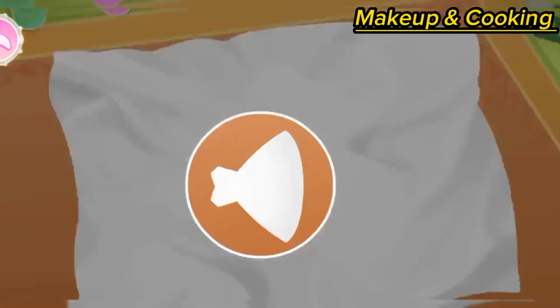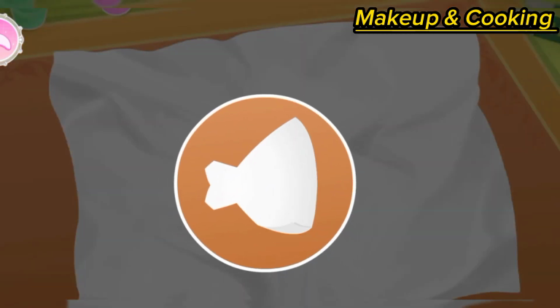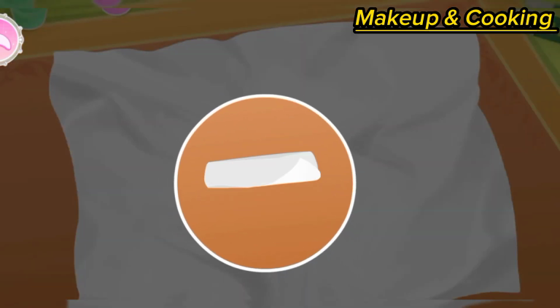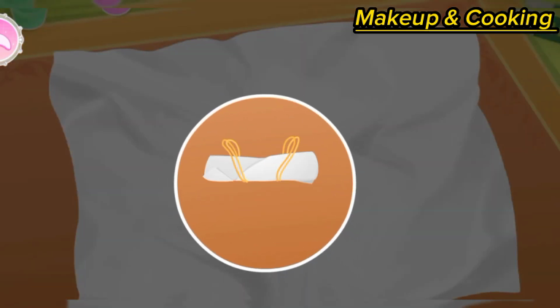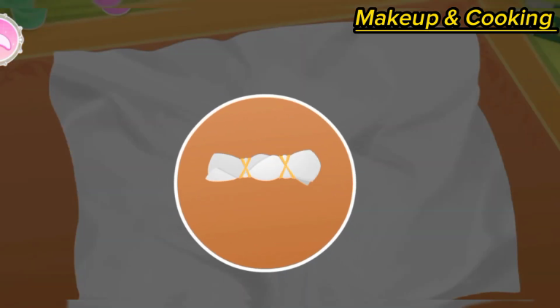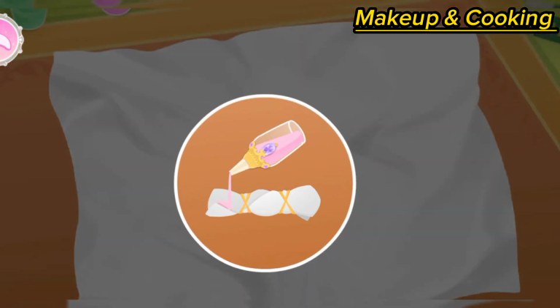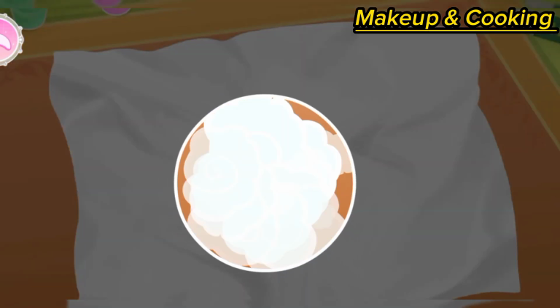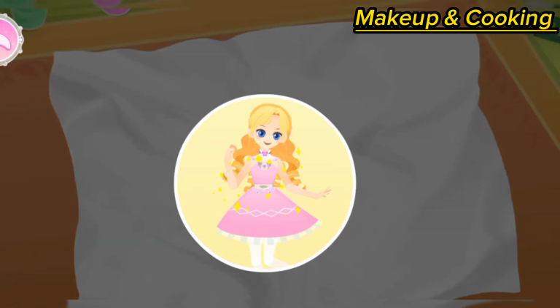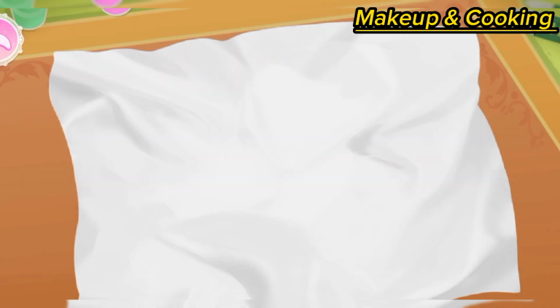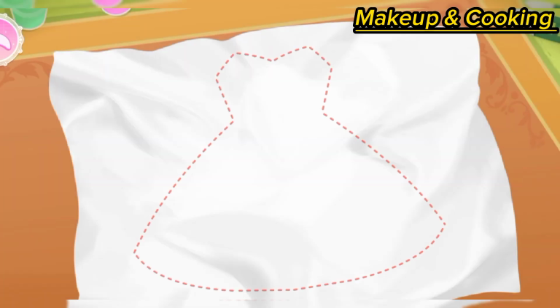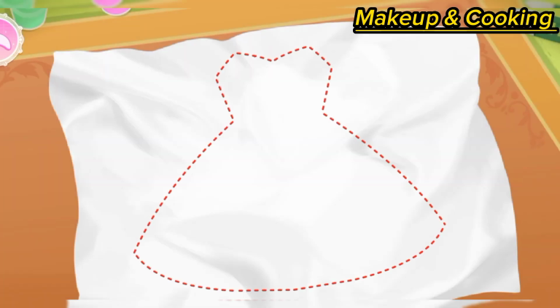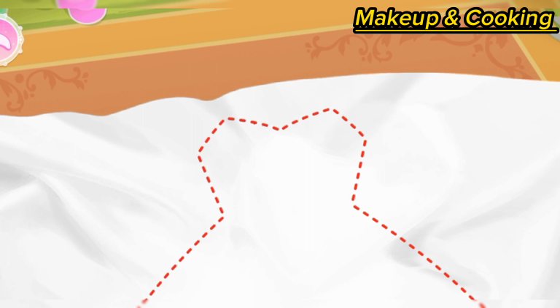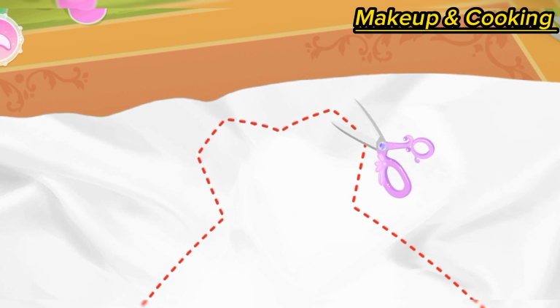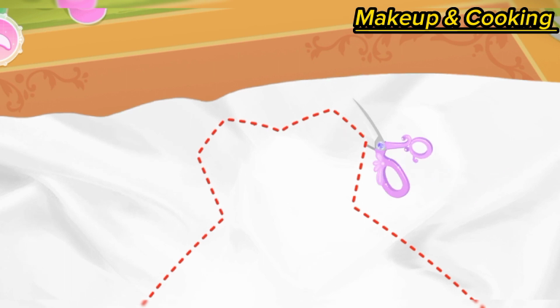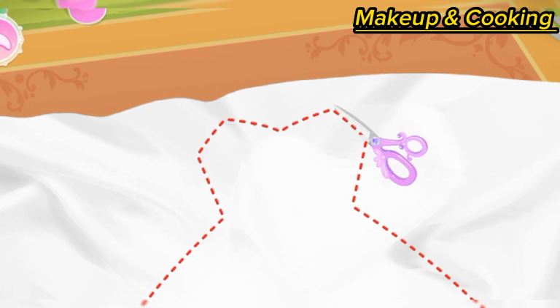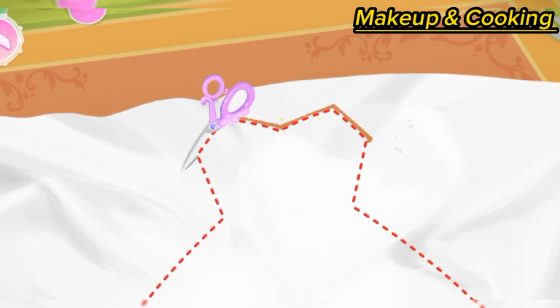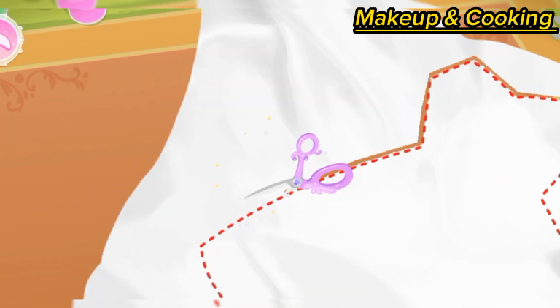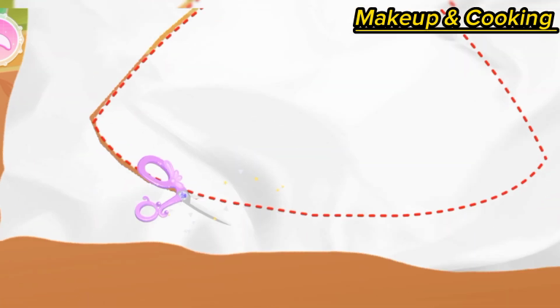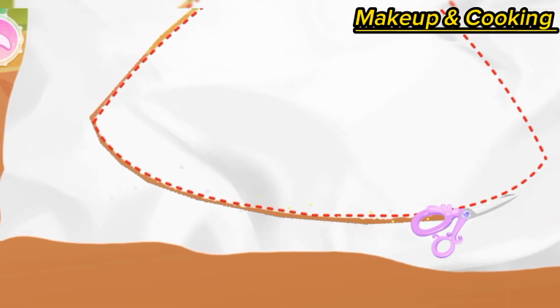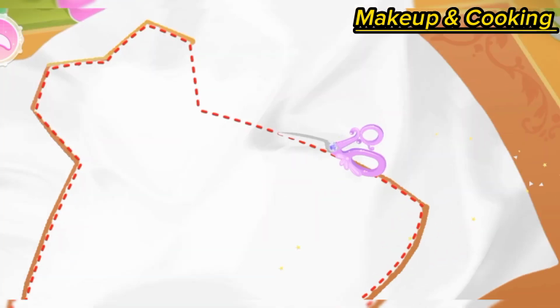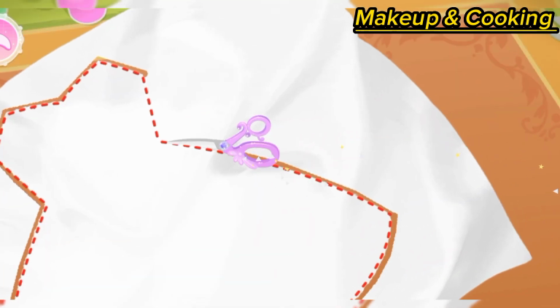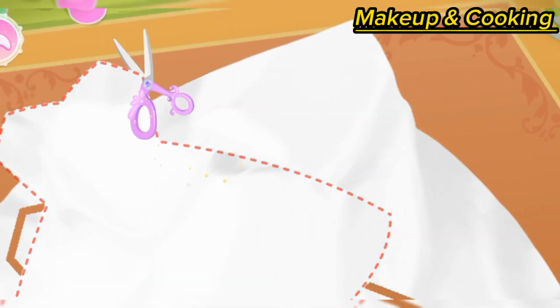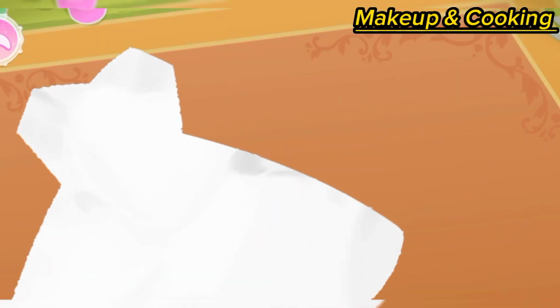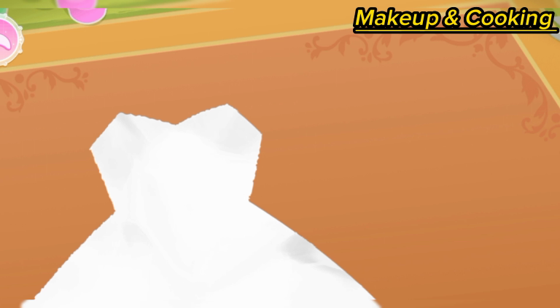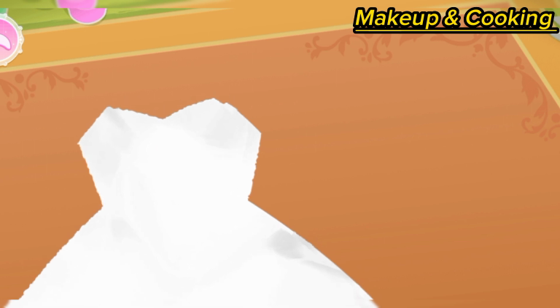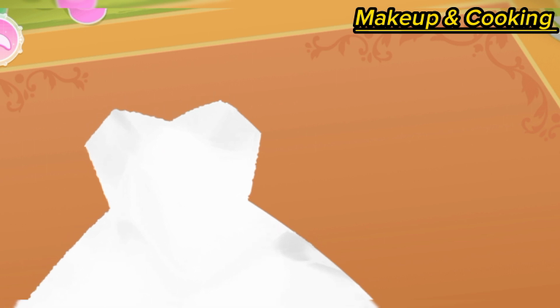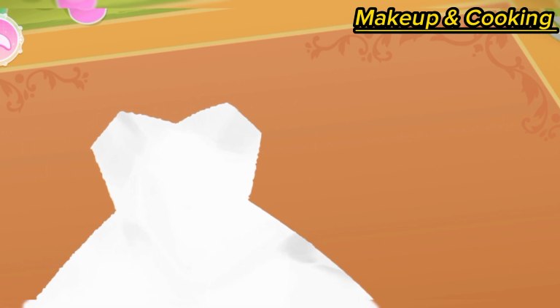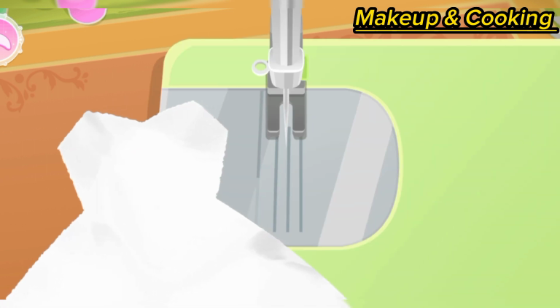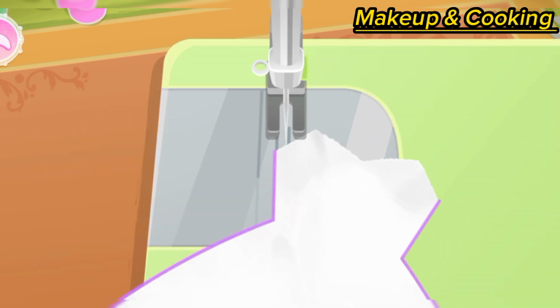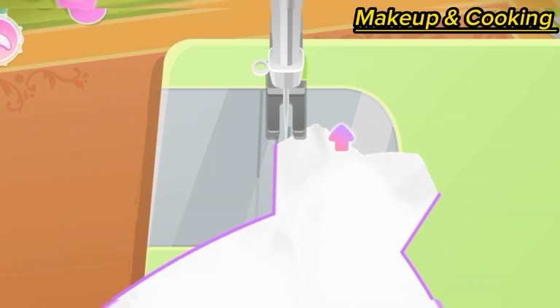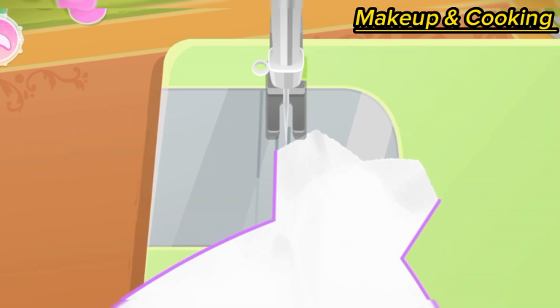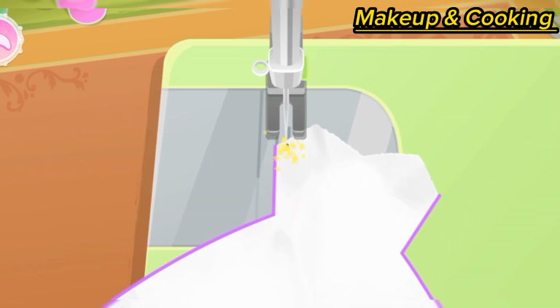The princess will look great in a magic dress. First, cut out the shape of the dress. Remember to sew the fabric together with a sewing machine.